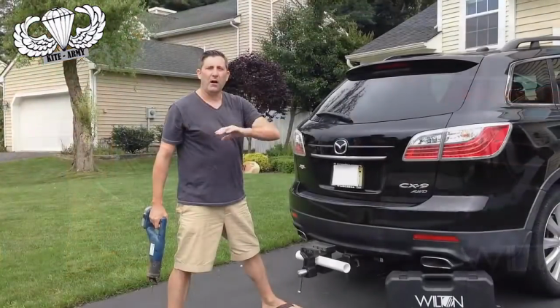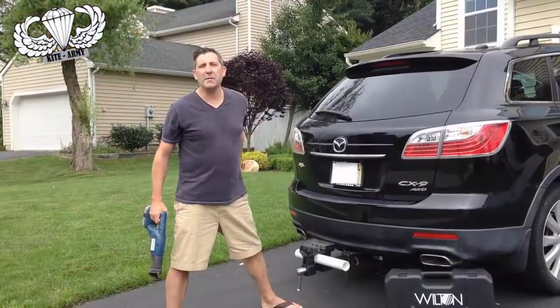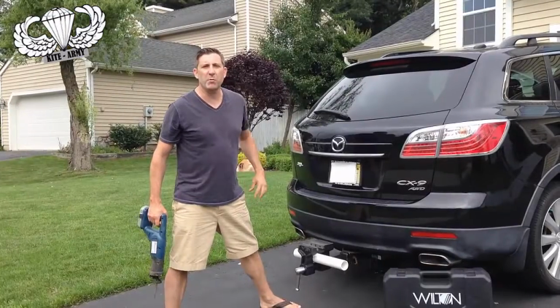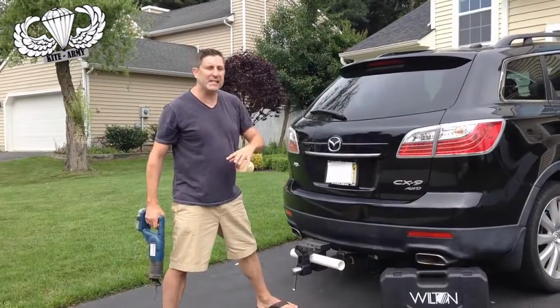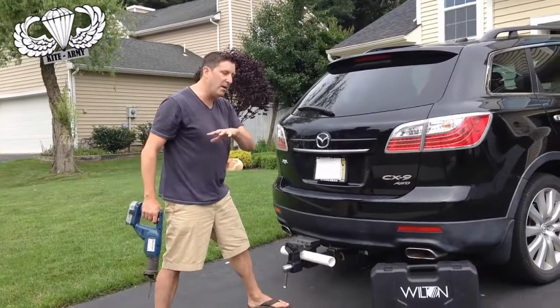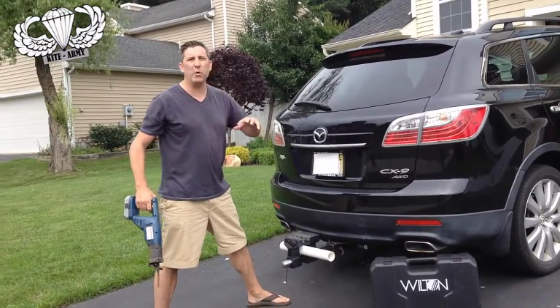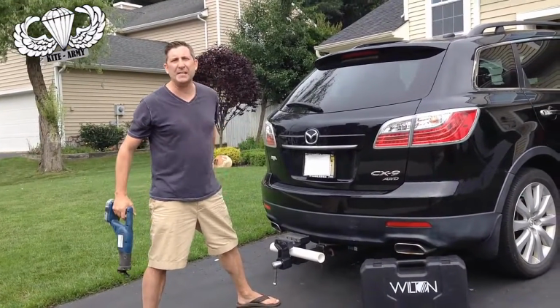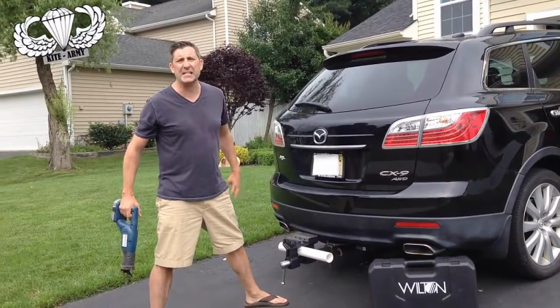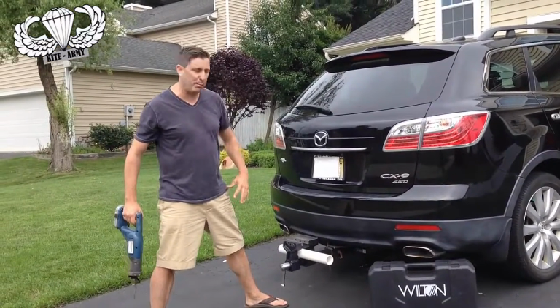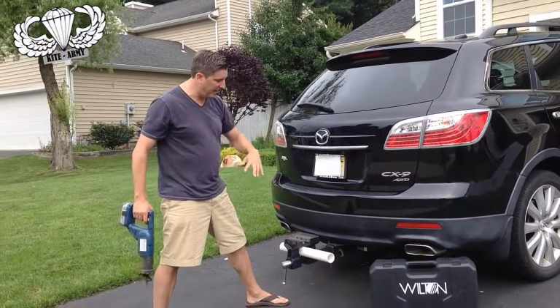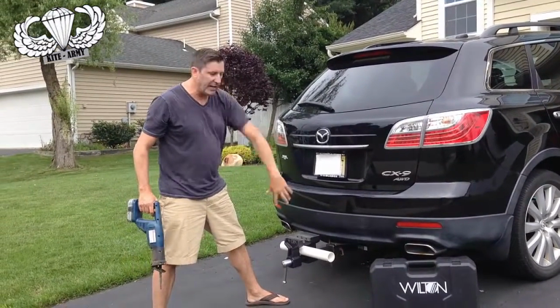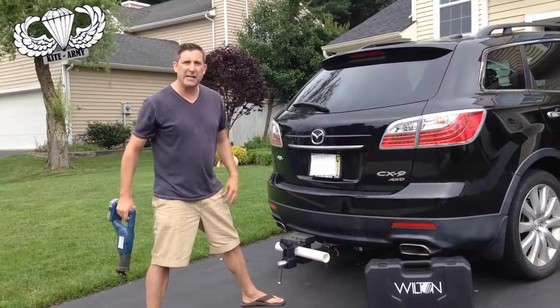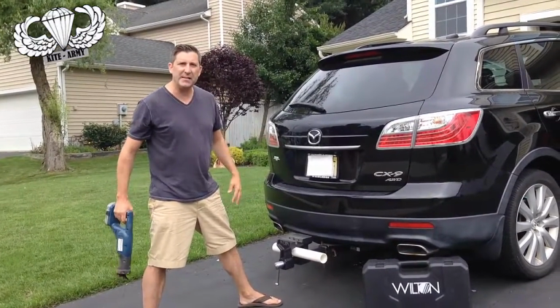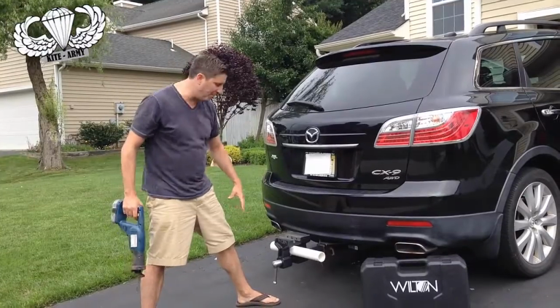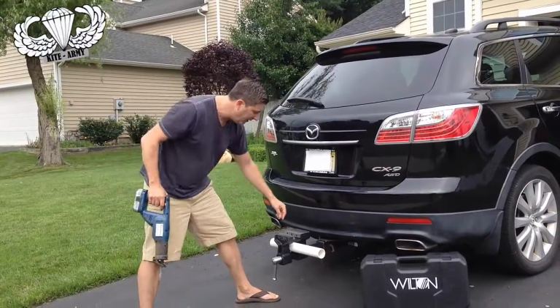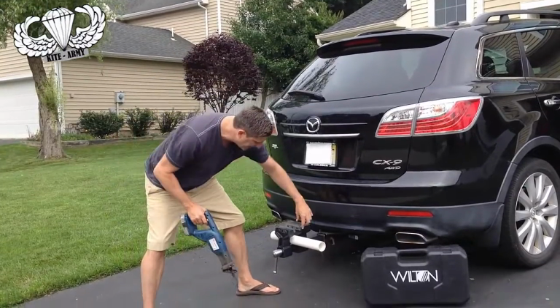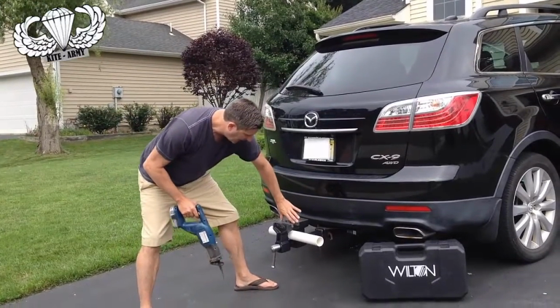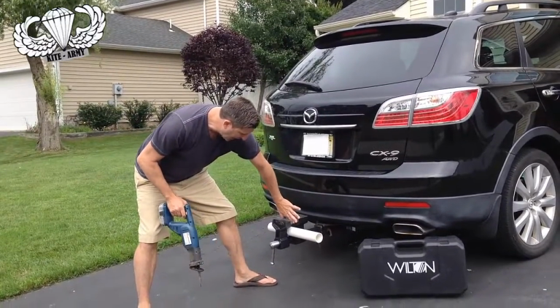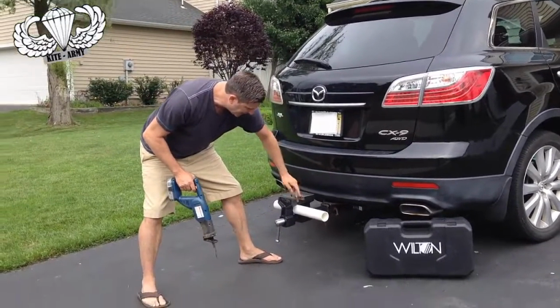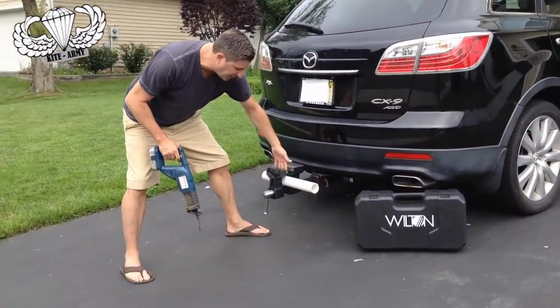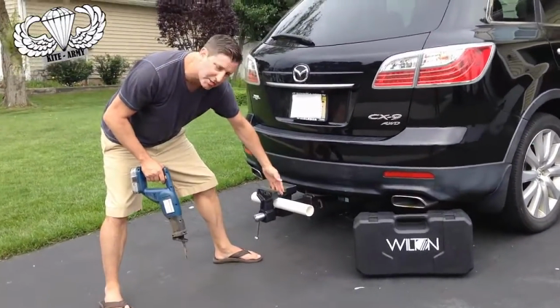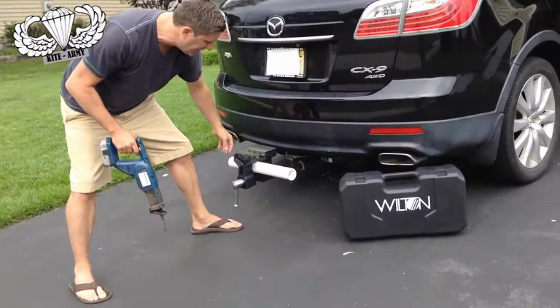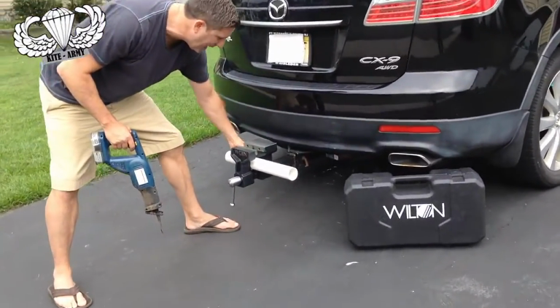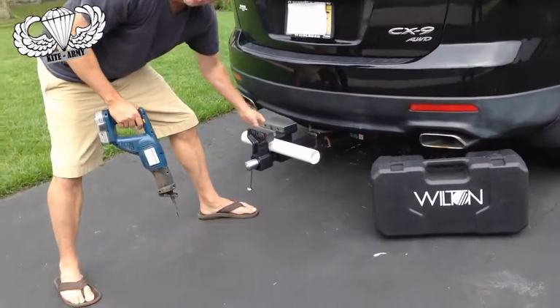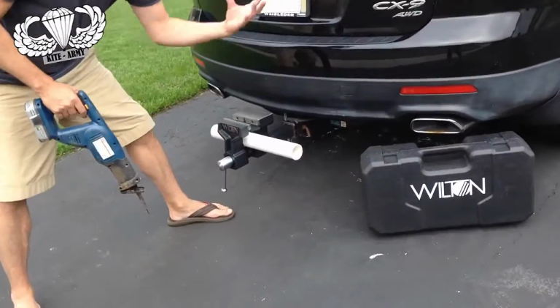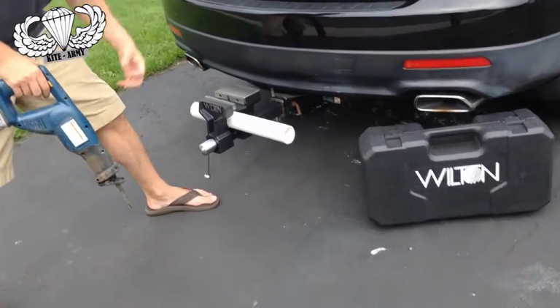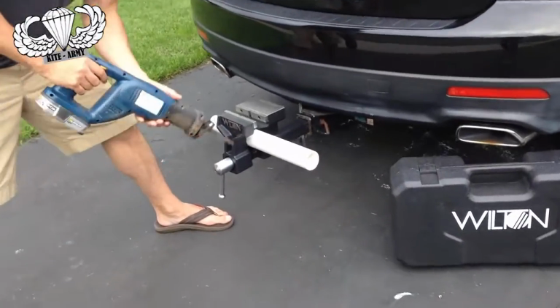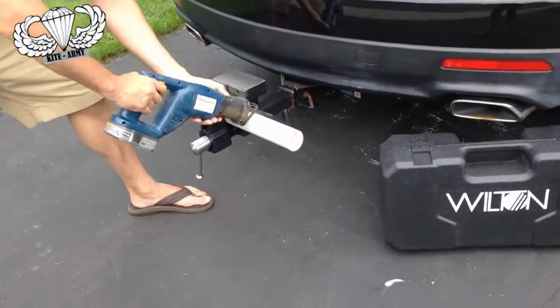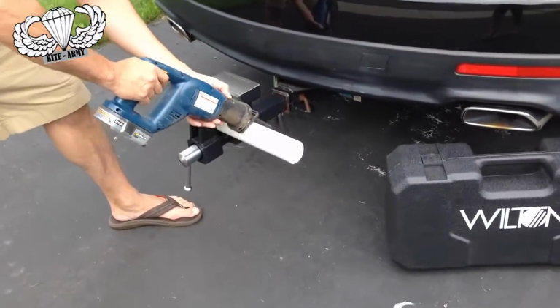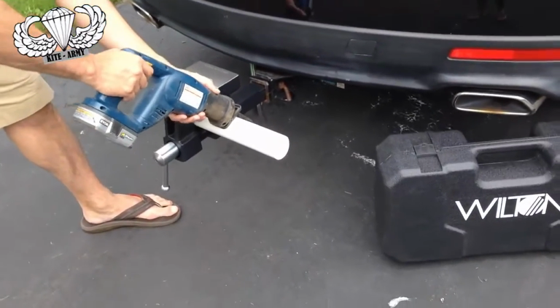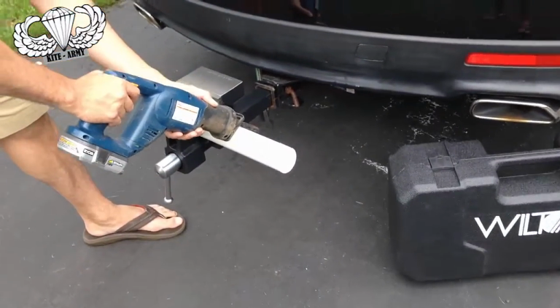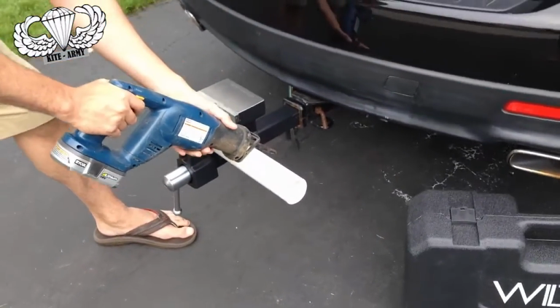It's time to show you what the business end of the Wilton ATV vise is capable of. Here I've got a little piece of PVC pipe in there. You can see up top are the standard jaws on the vise, and down below you've got the pipe gripper. I've got it in there — let's get to work.